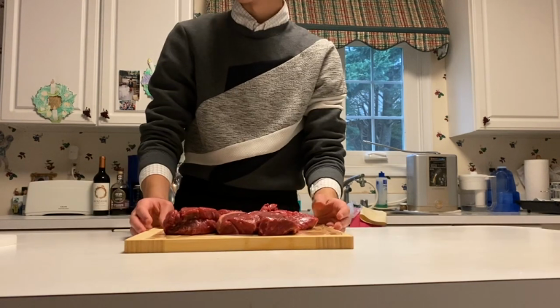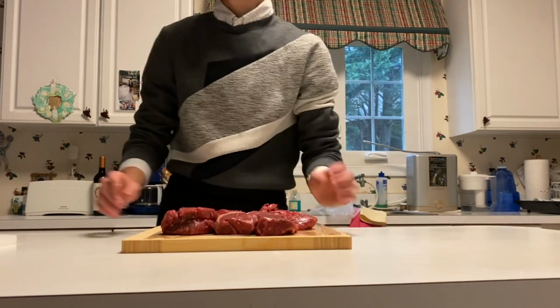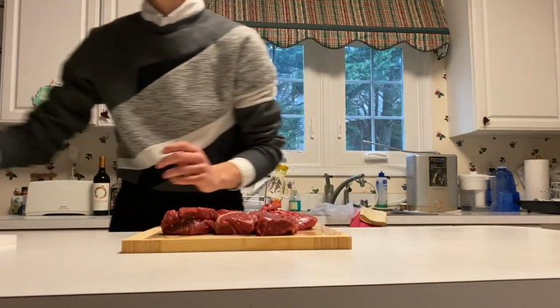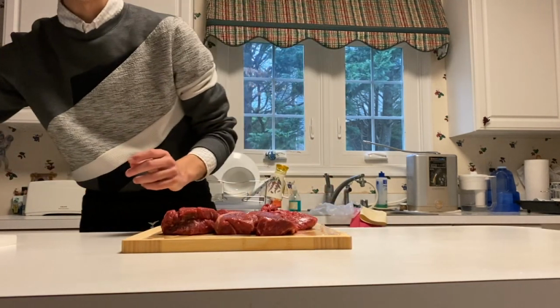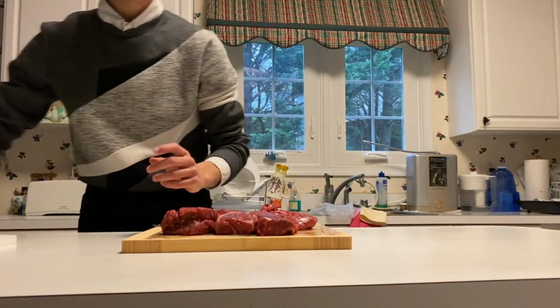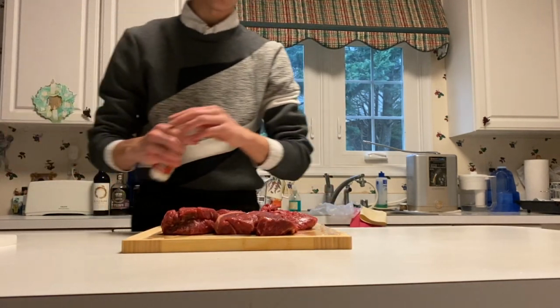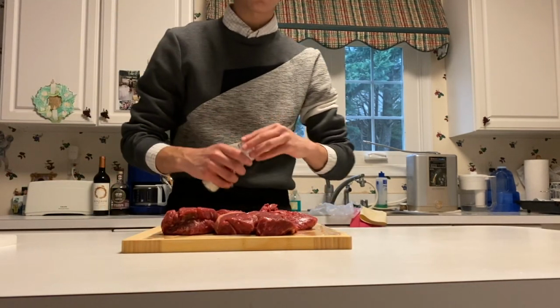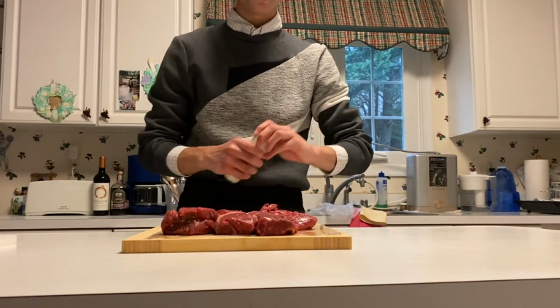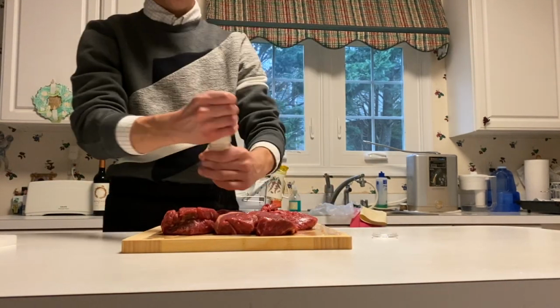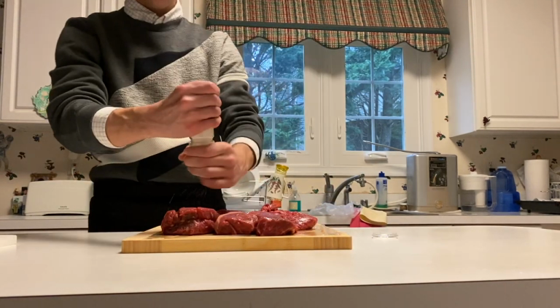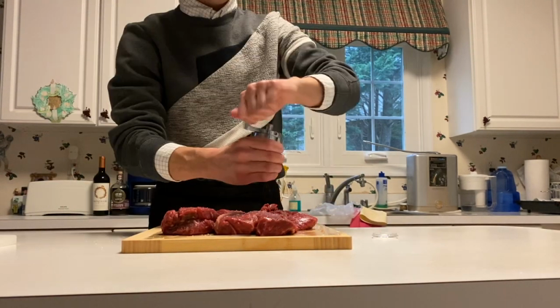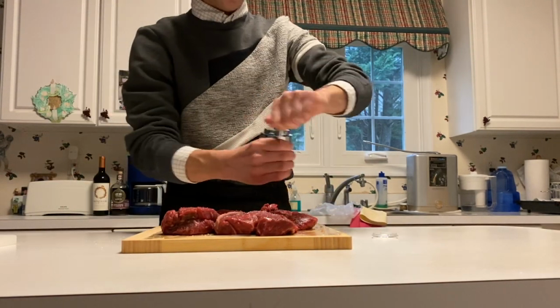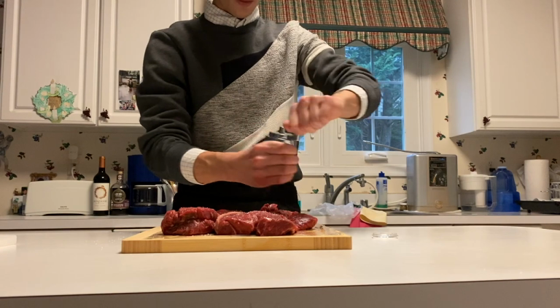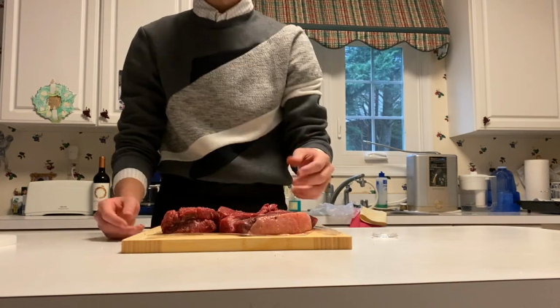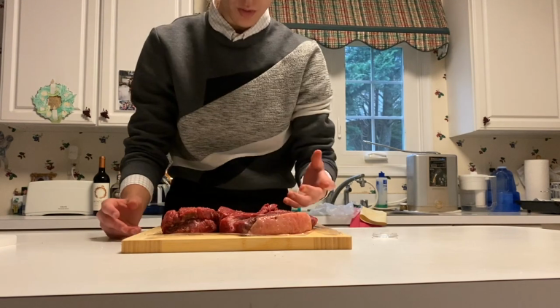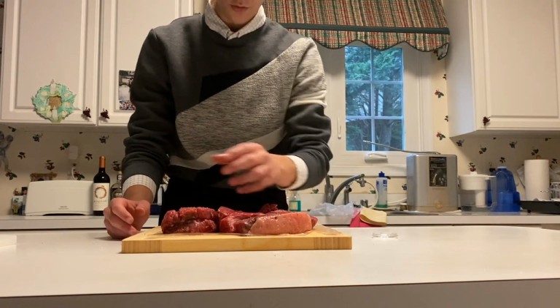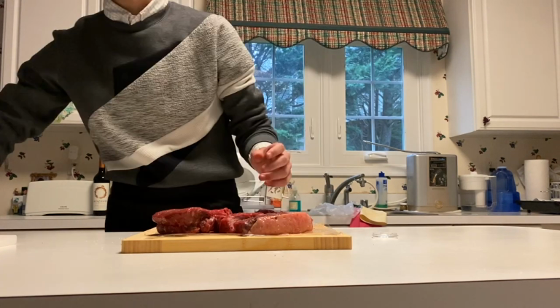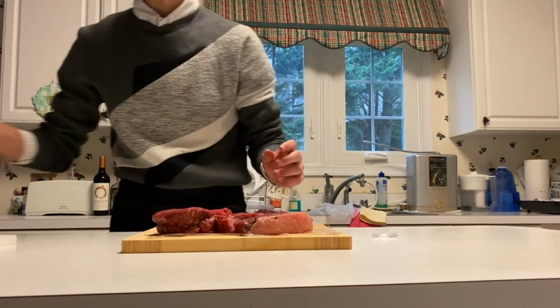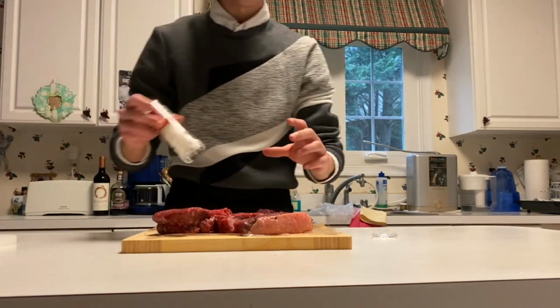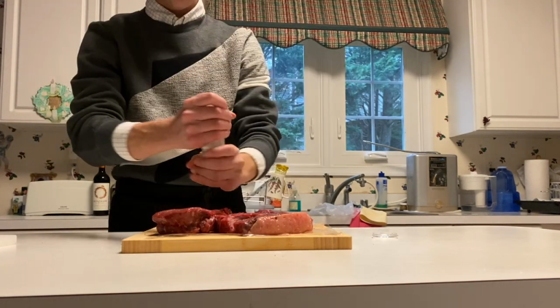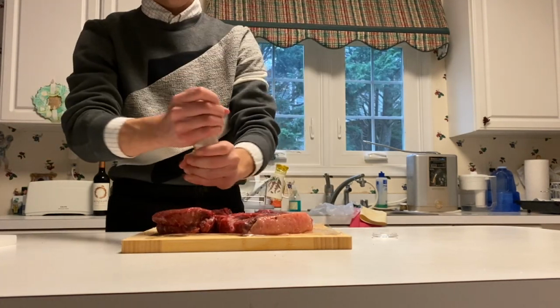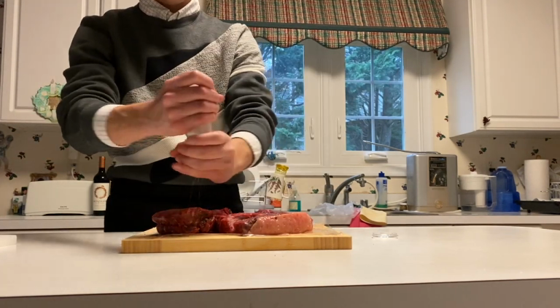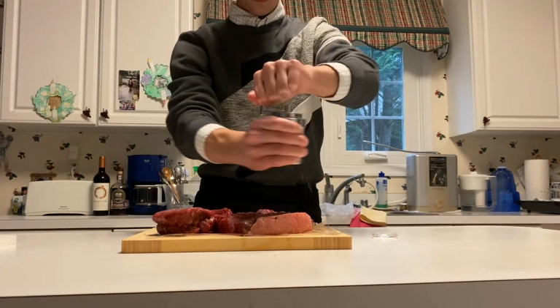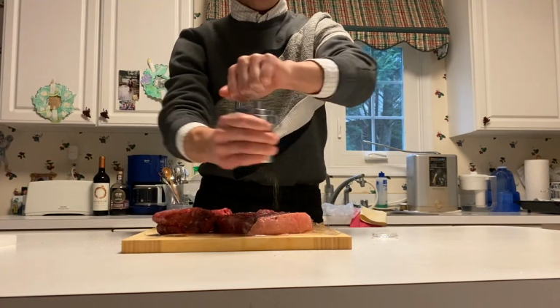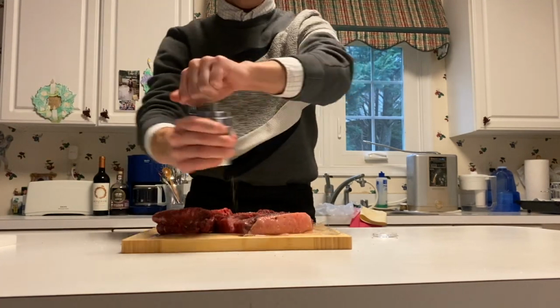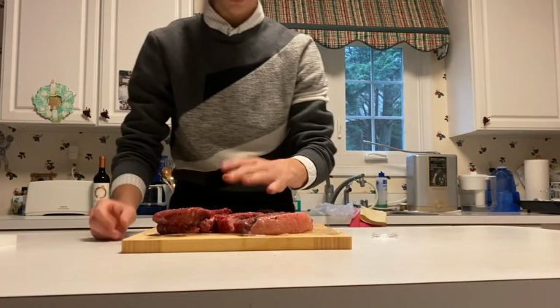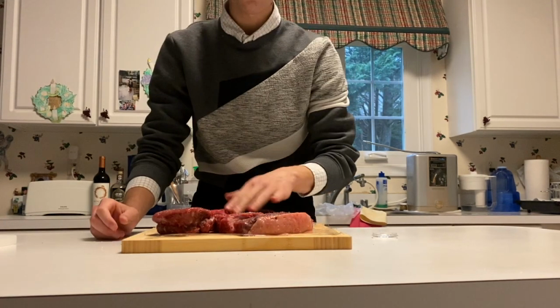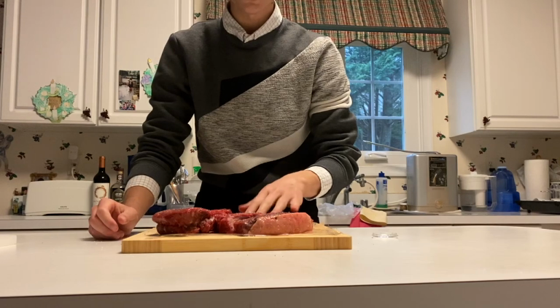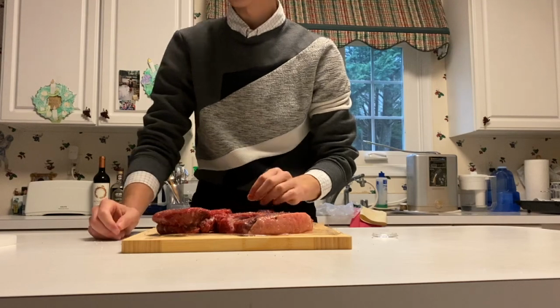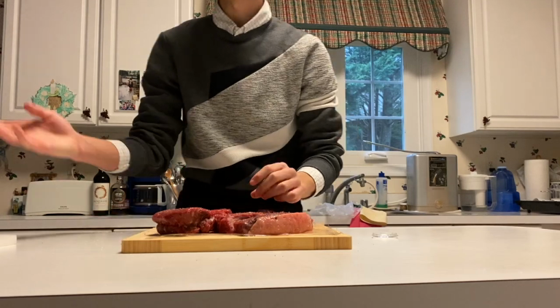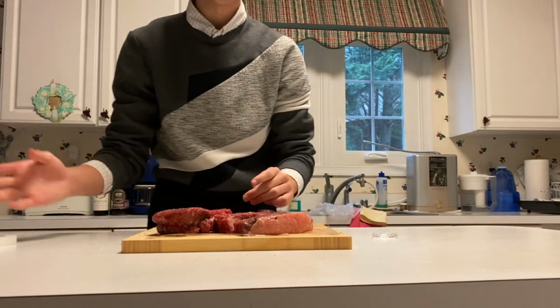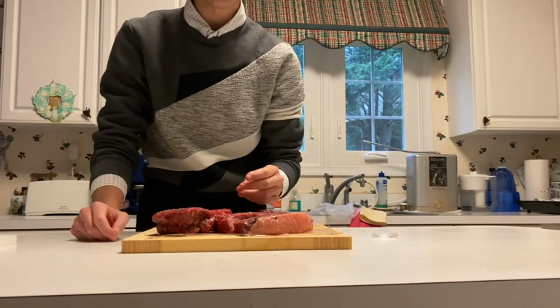So we have our steak here. We're going to season with salt and pepper. Flip the beef over and season once more. Now our steaks are seasoned and our potatoes are ready.